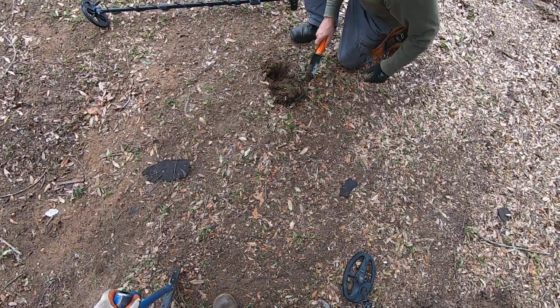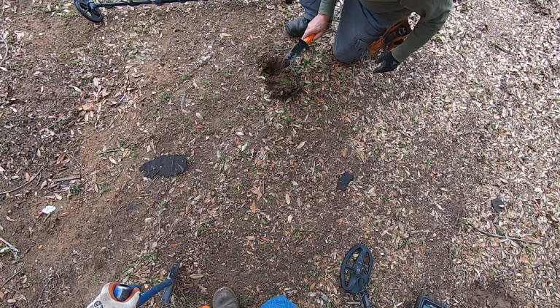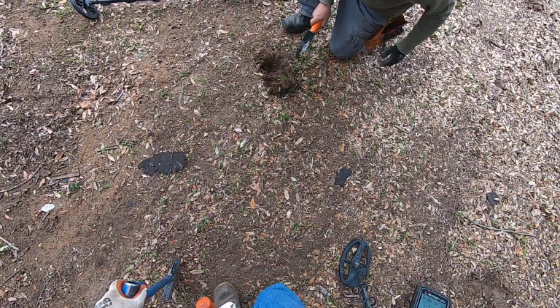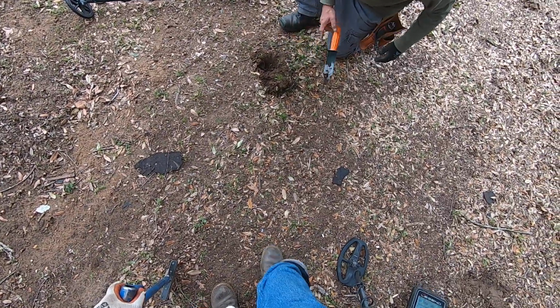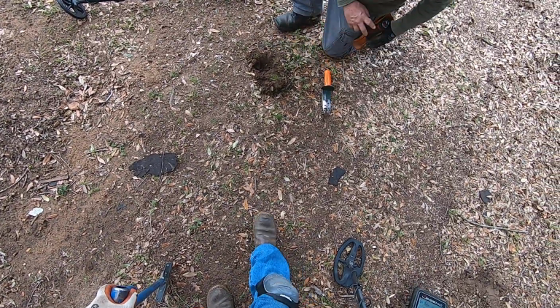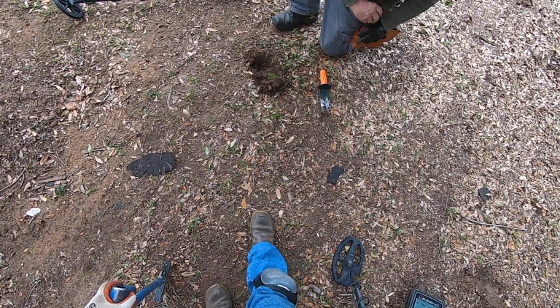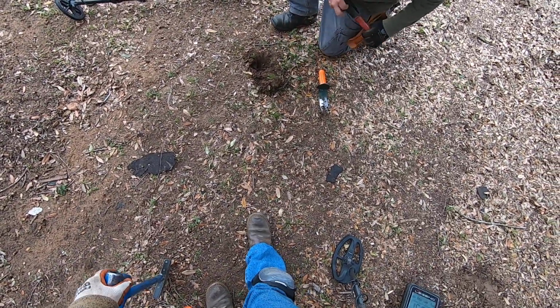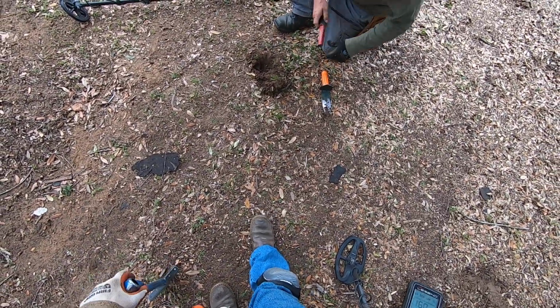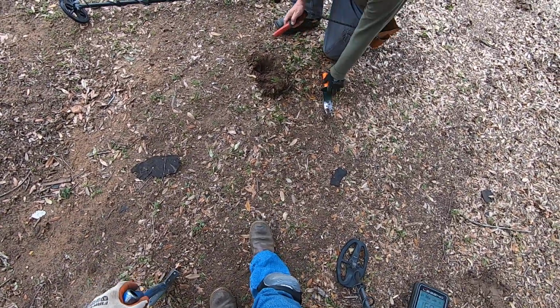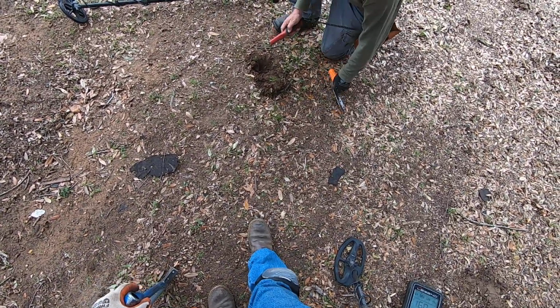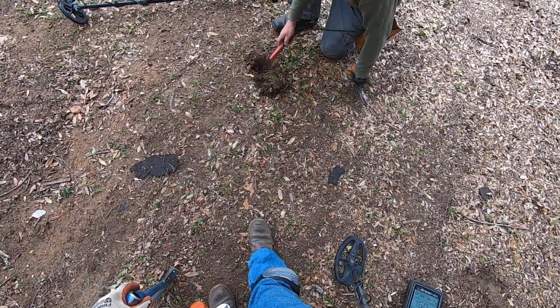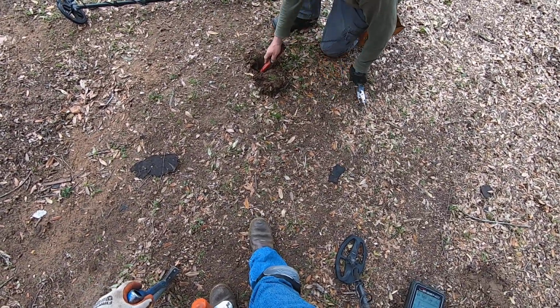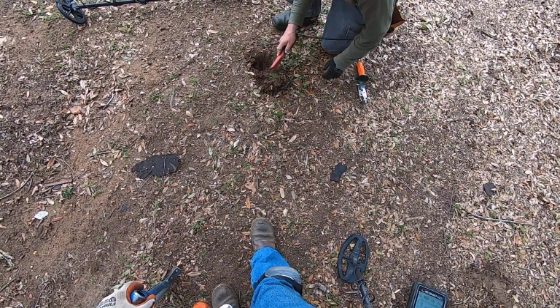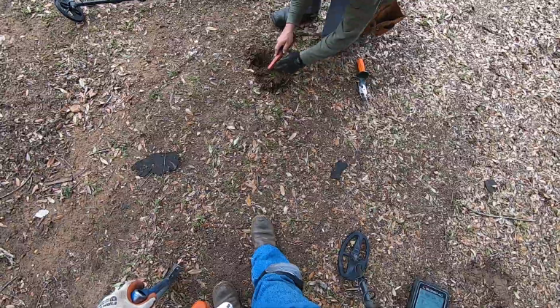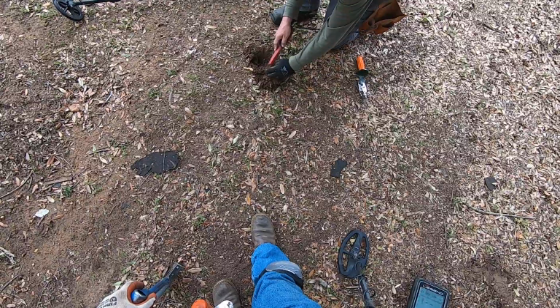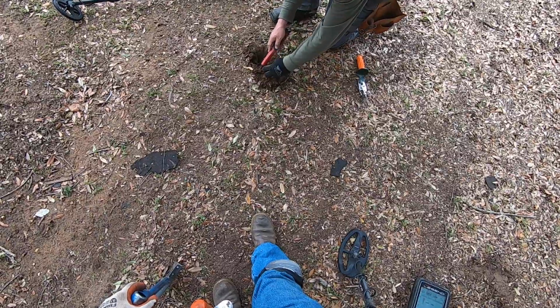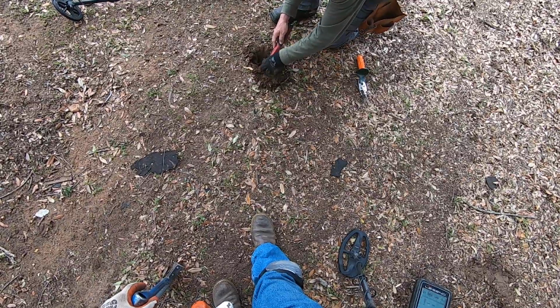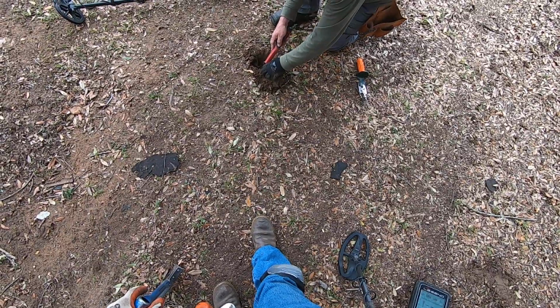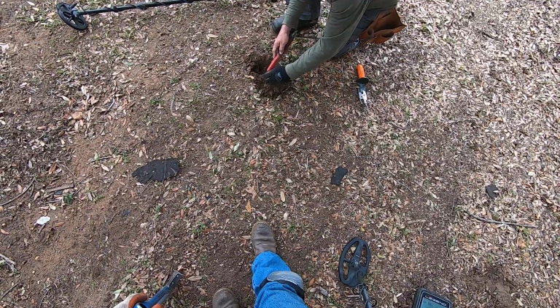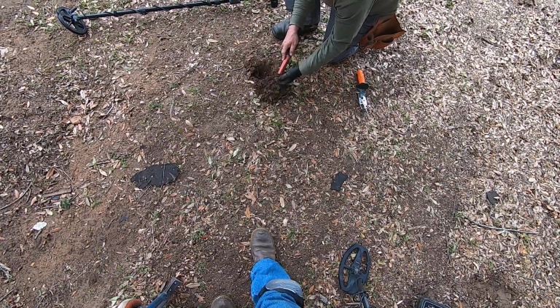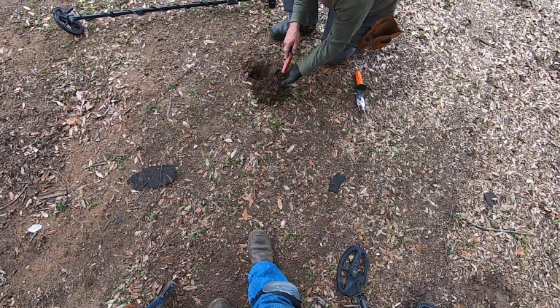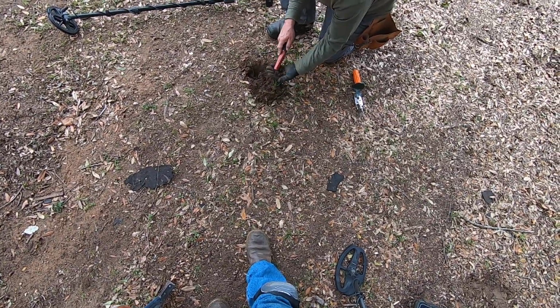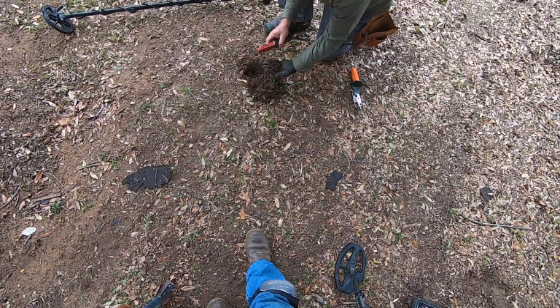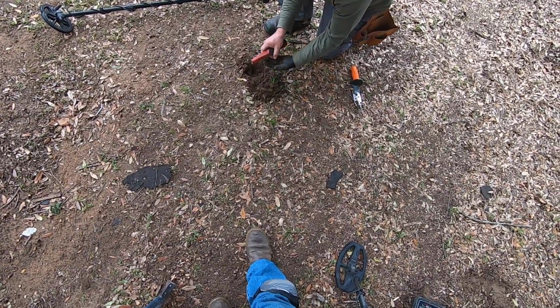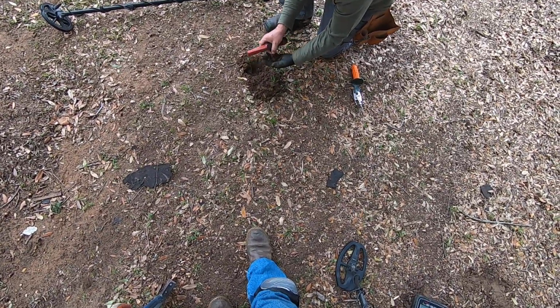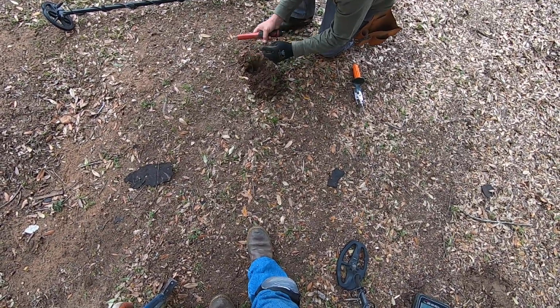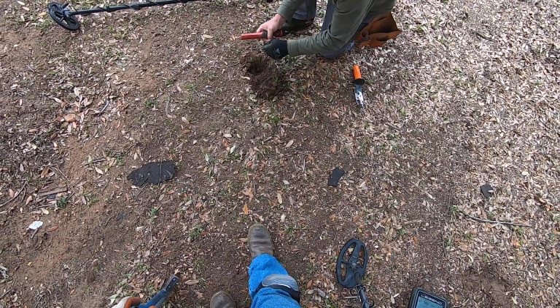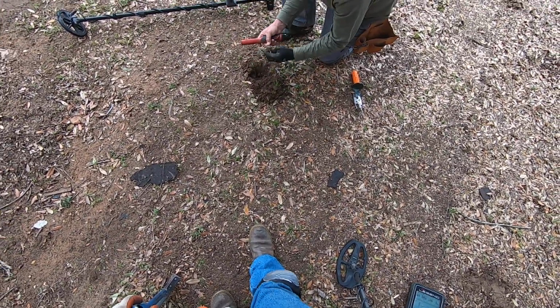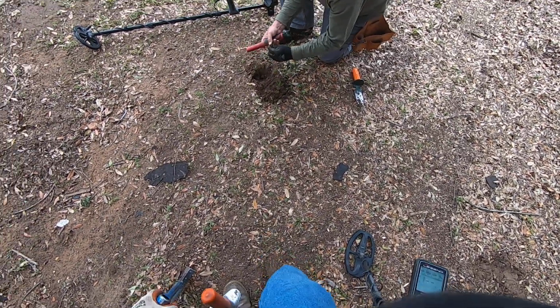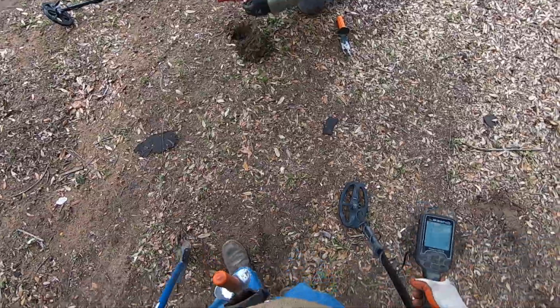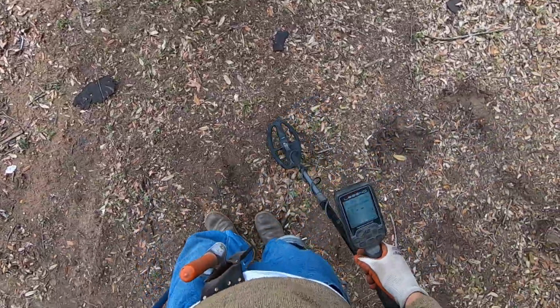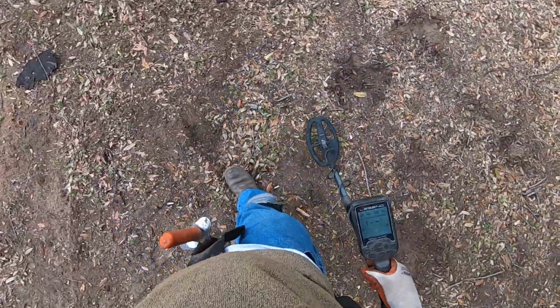It's got a quarter signal here. I'd say that when I dig down... there it is. Yep, quarter. Bad quarter.